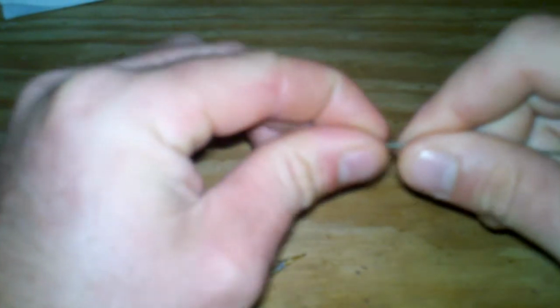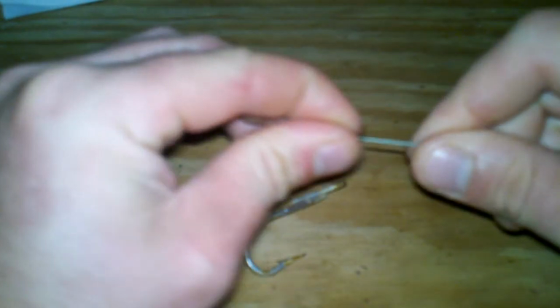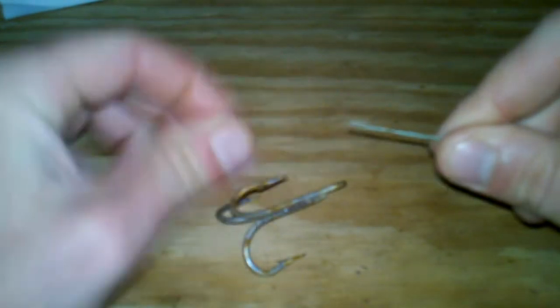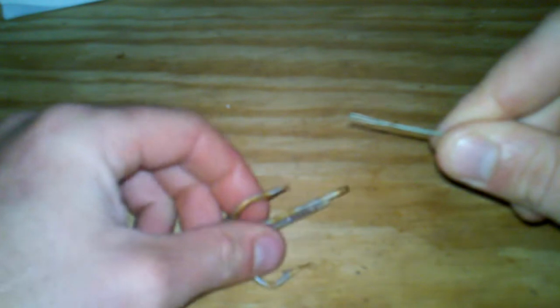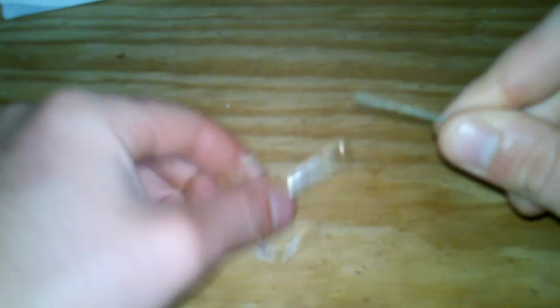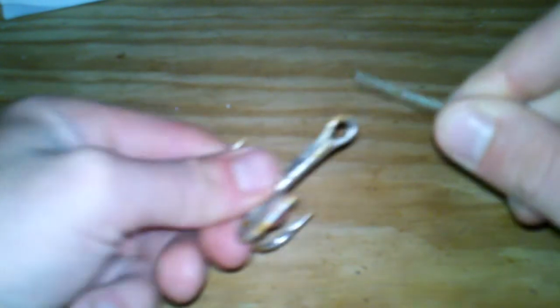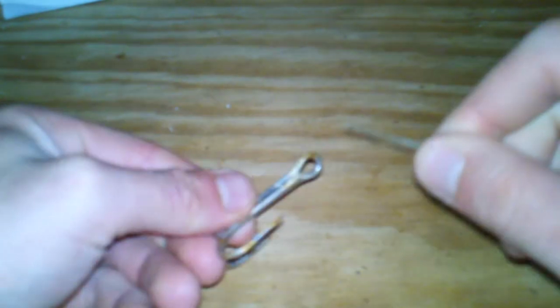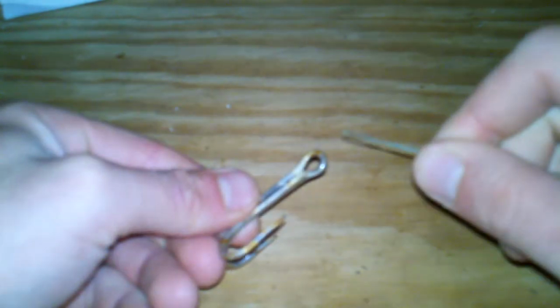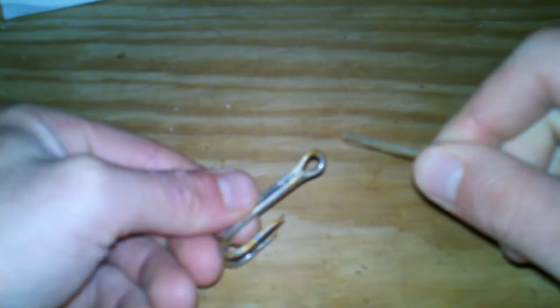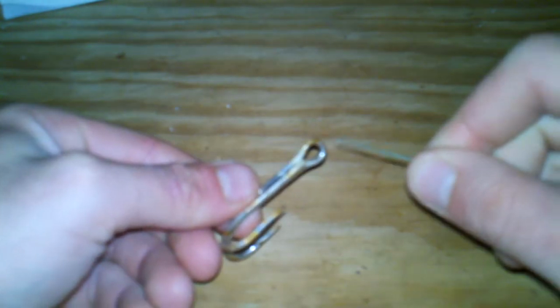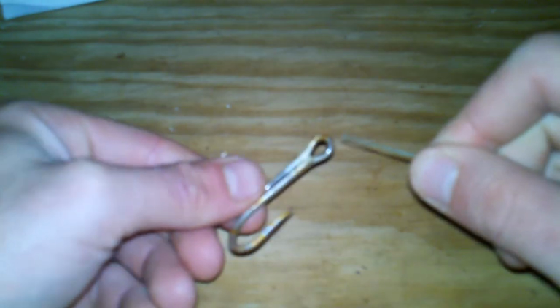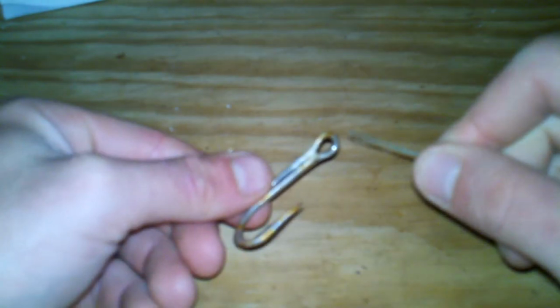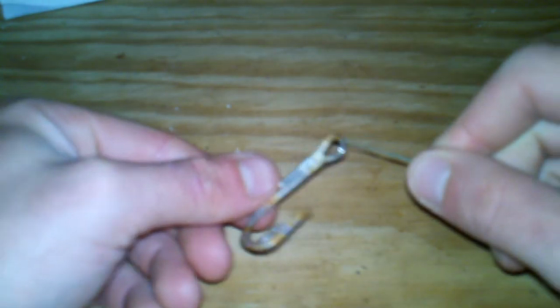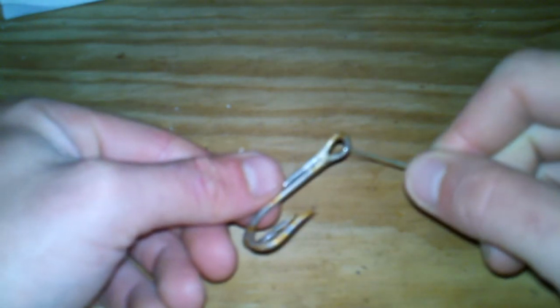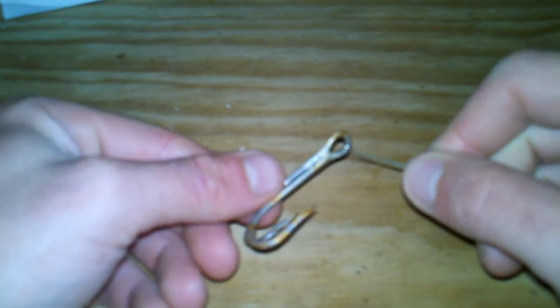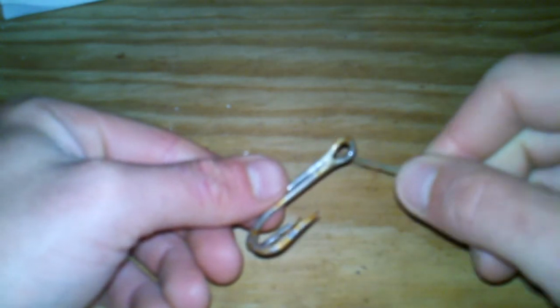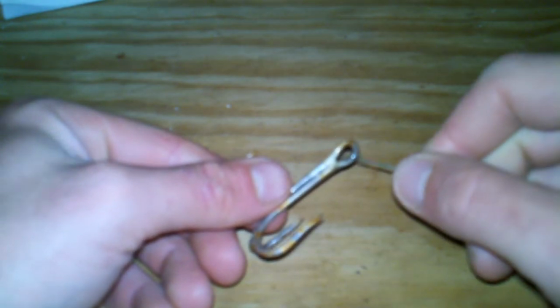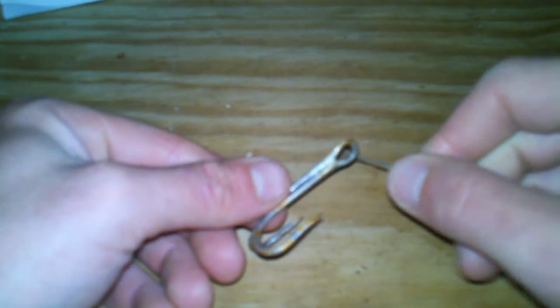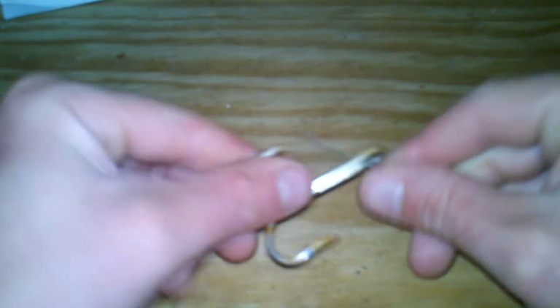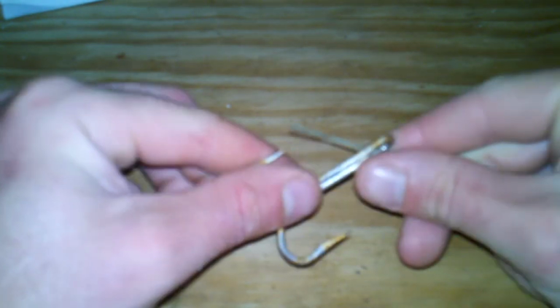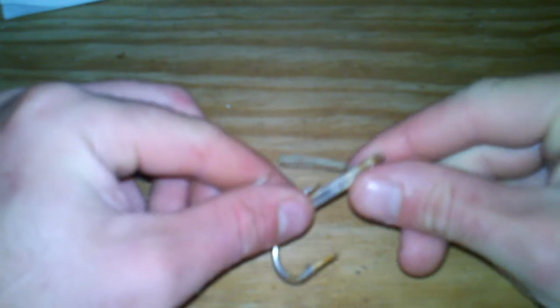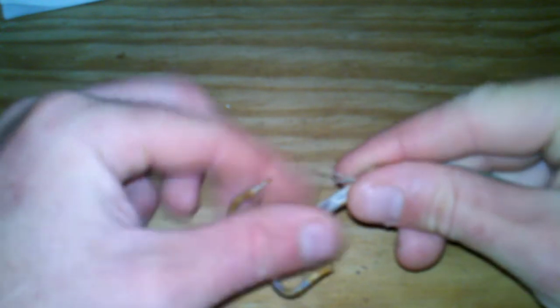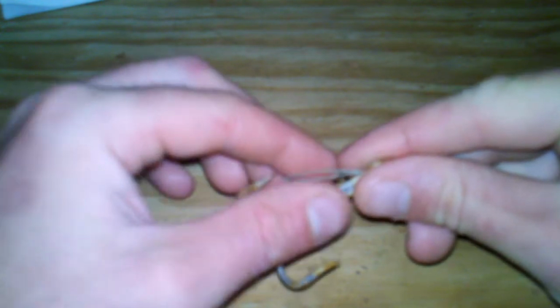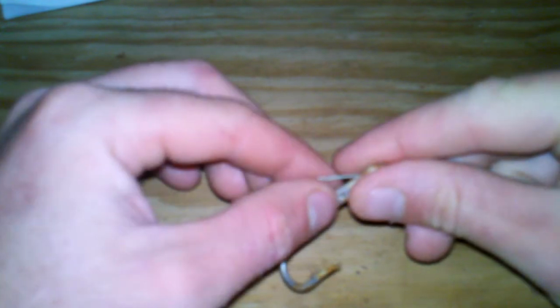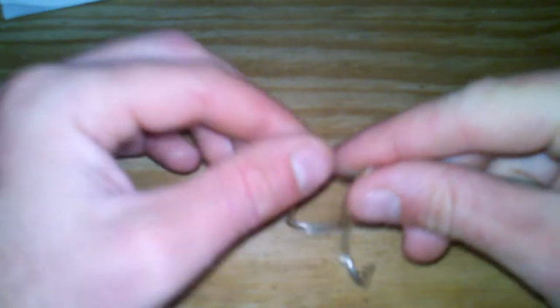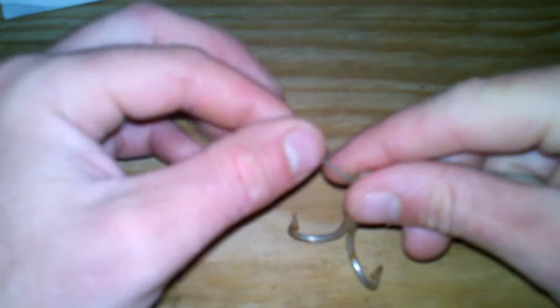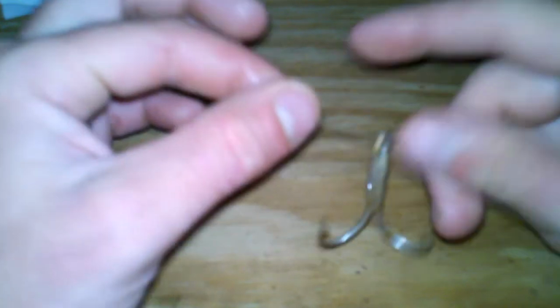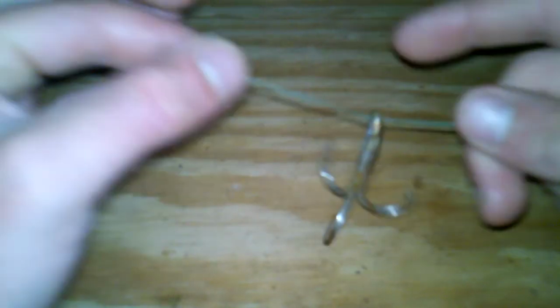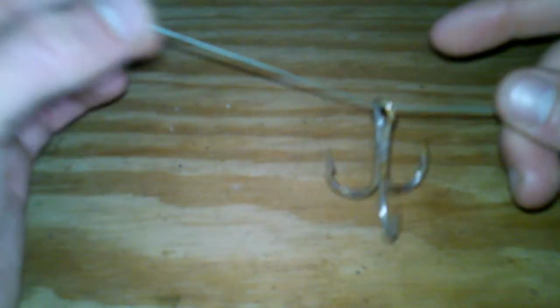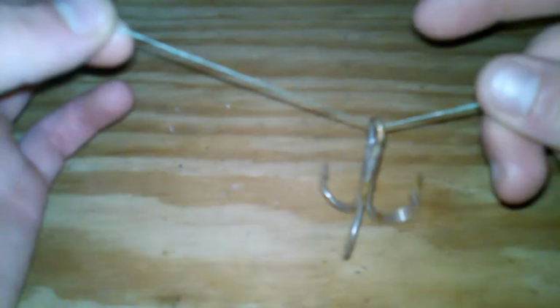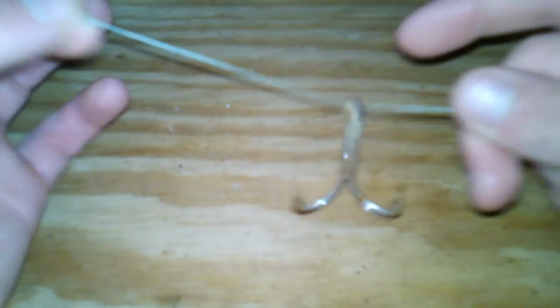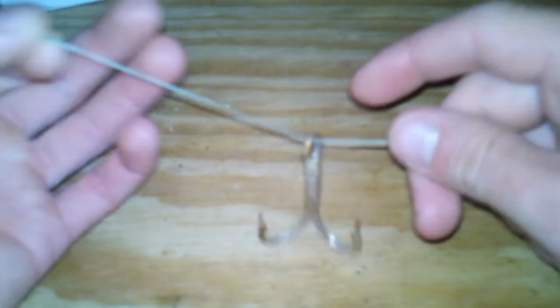And then take that and bring it through the eye of your hook or swivel, whatever you're tying the braid or mono to. Put it through like so.